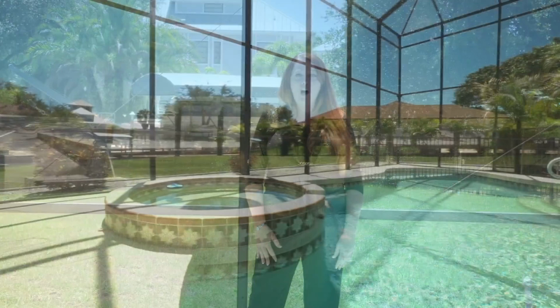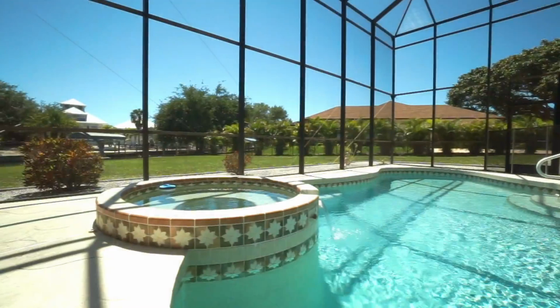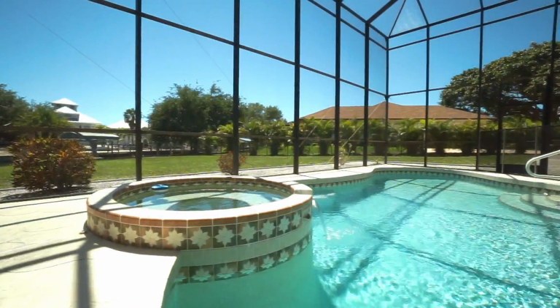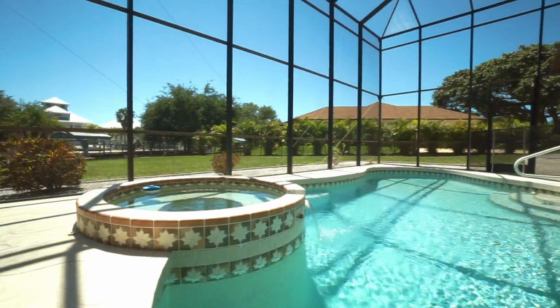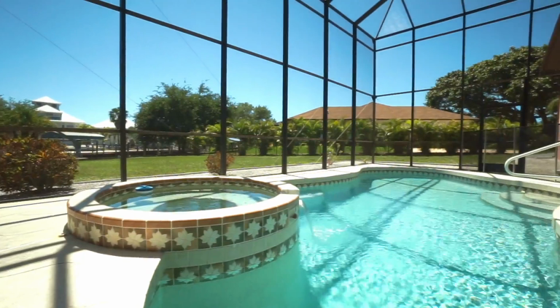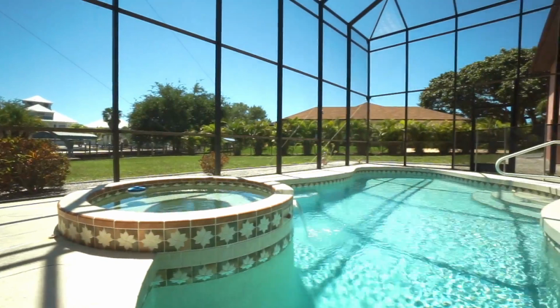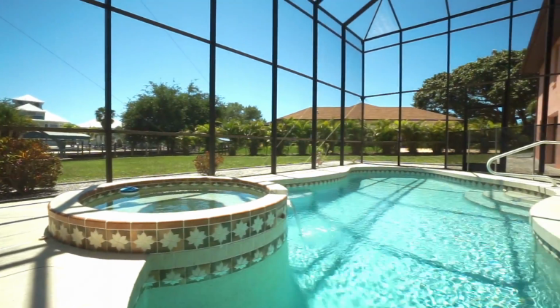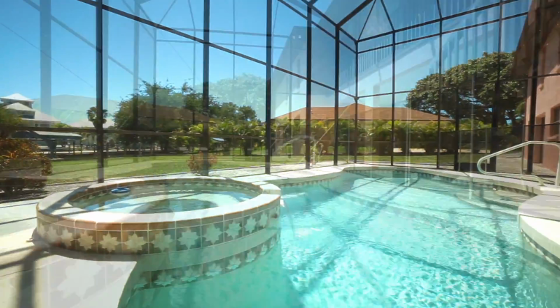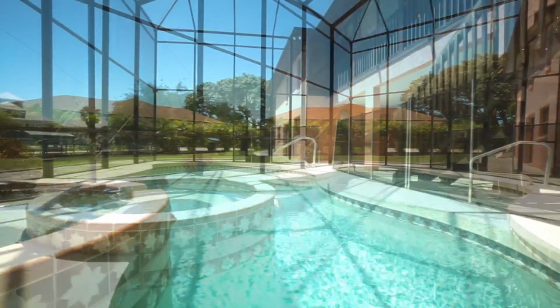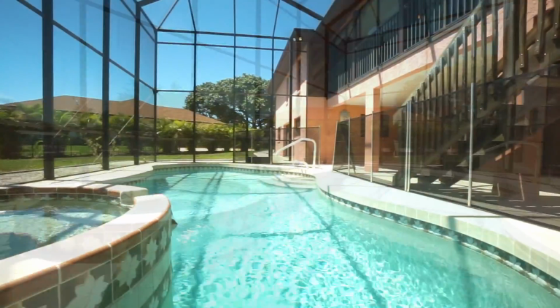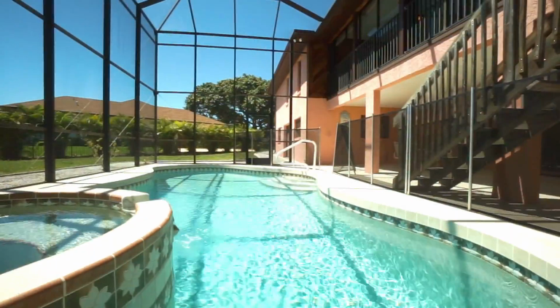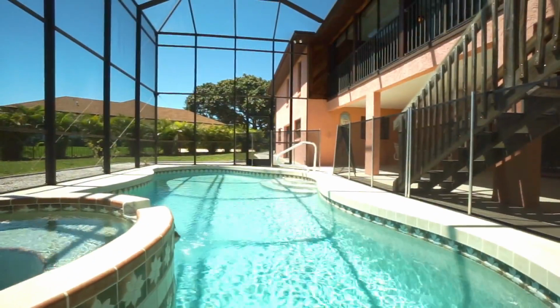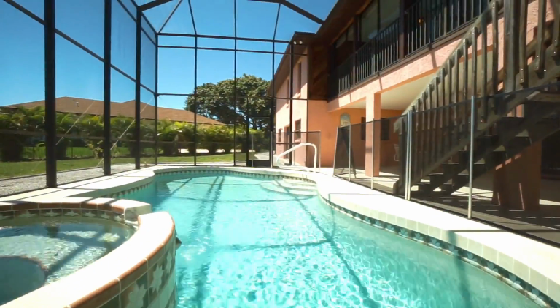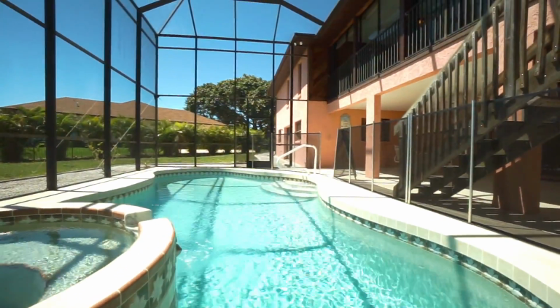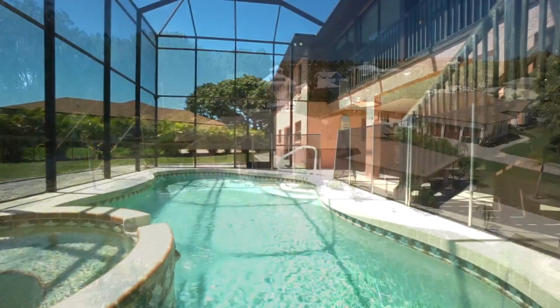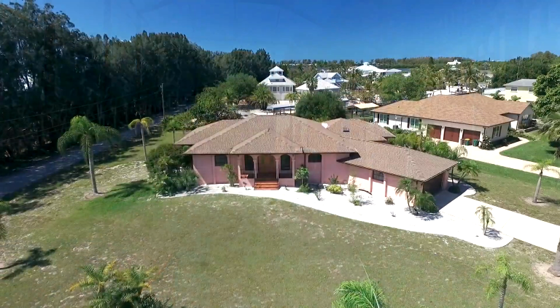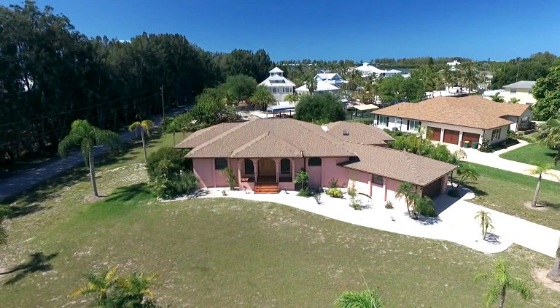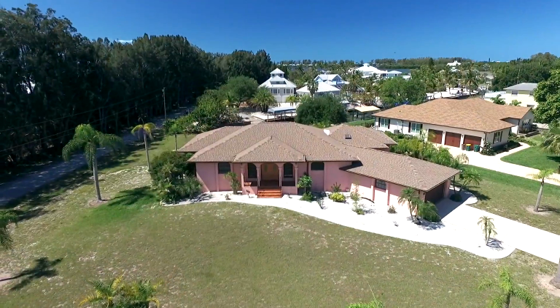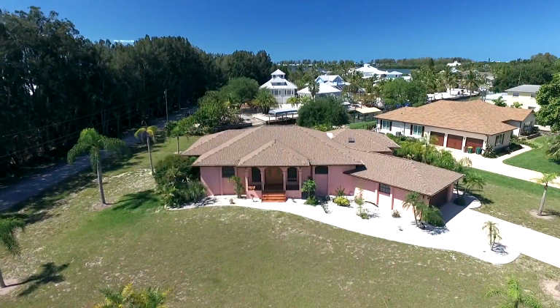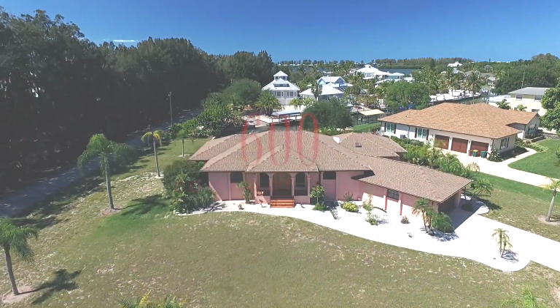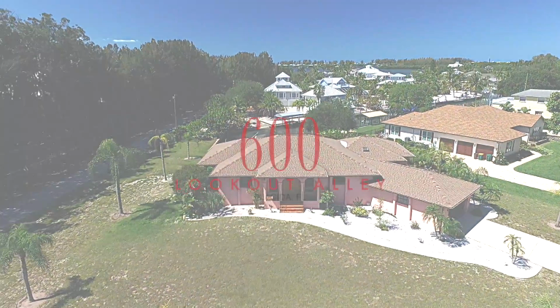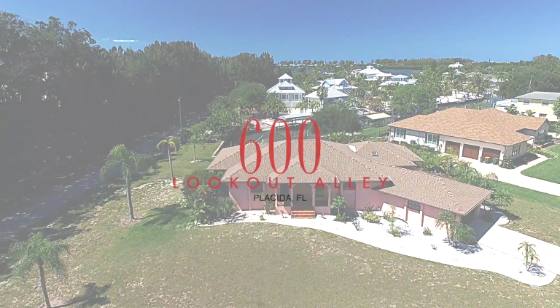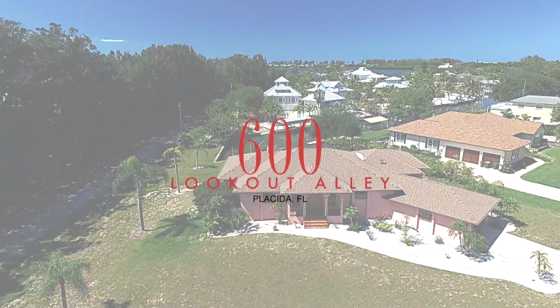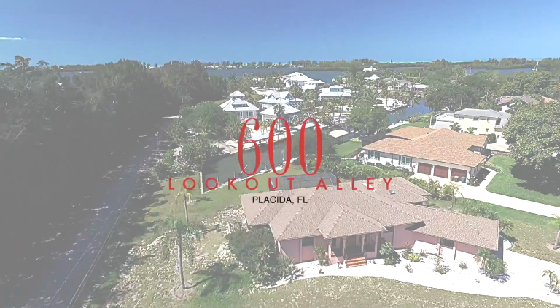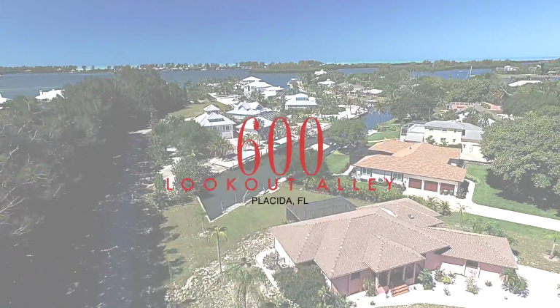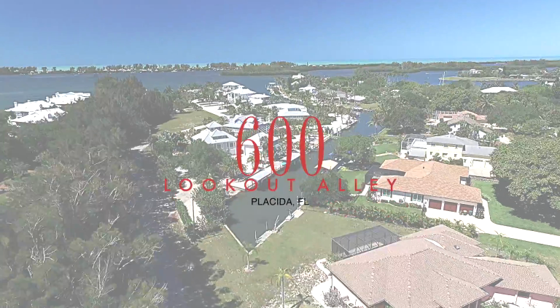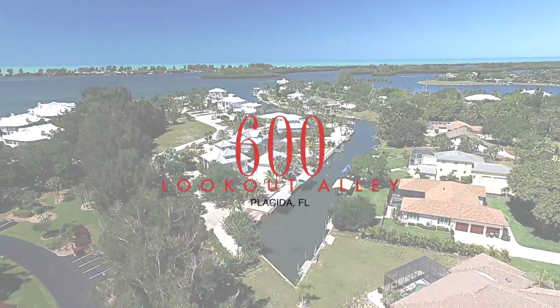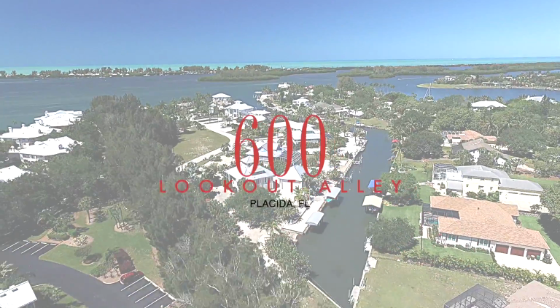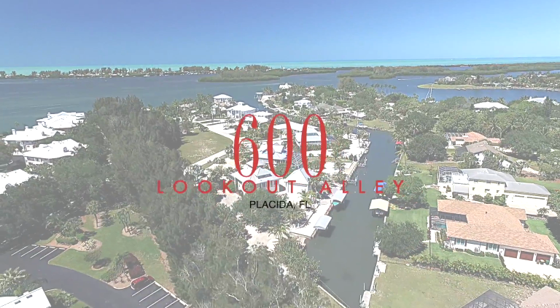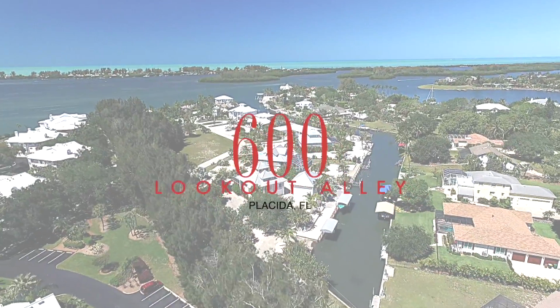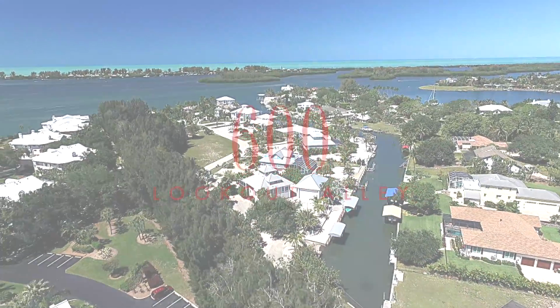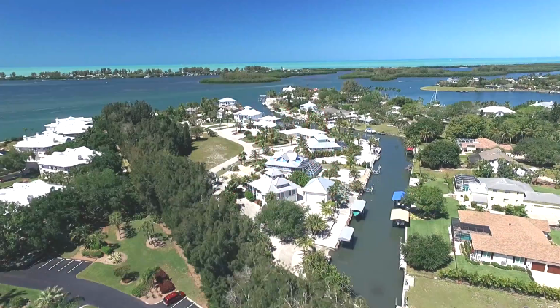Your pool area includes a spa and views of the blue saltwater canal. Now that you've seen what this beautiful home has to offer, give me a call. I look forward to working with you.